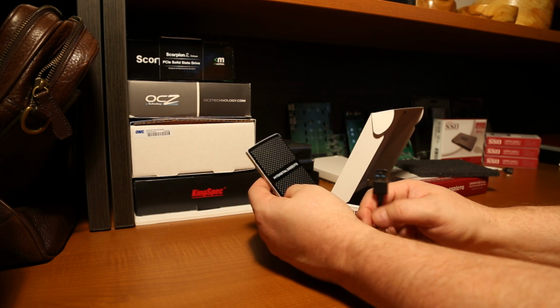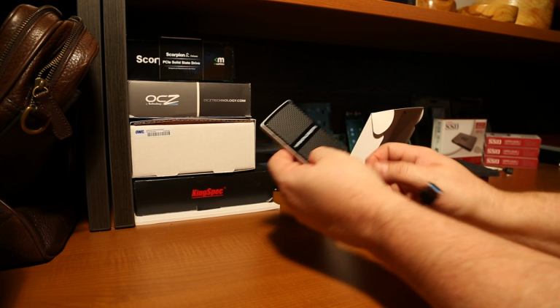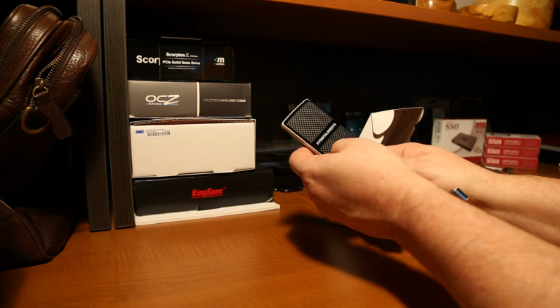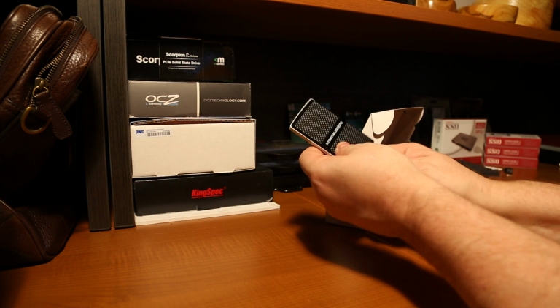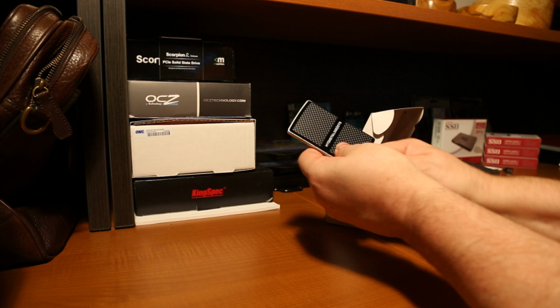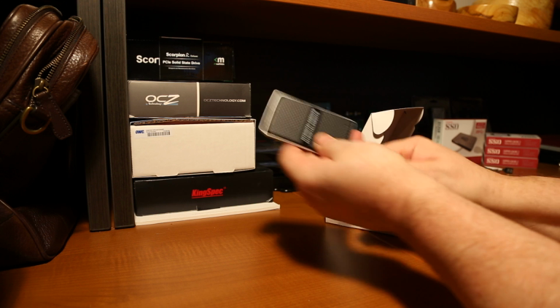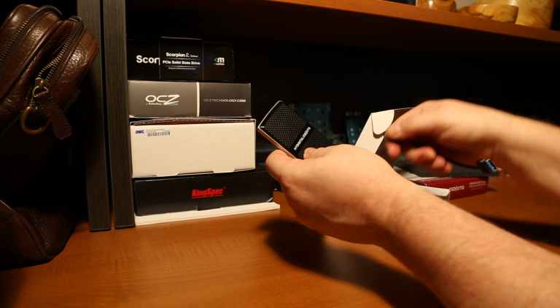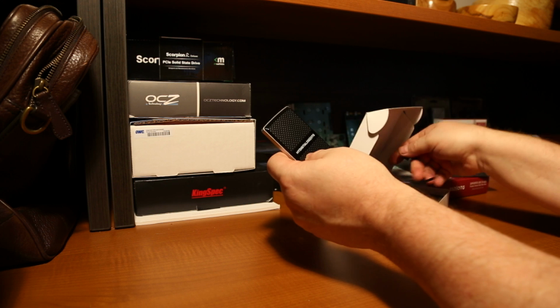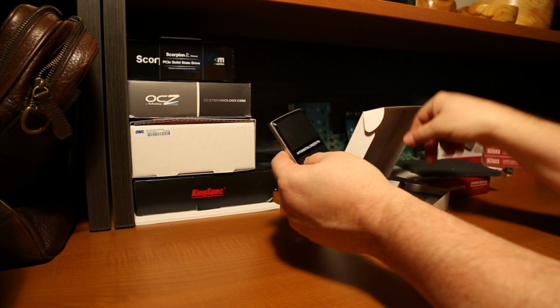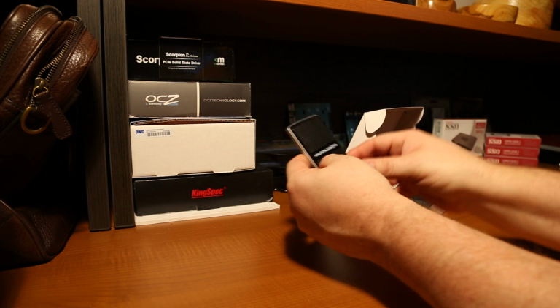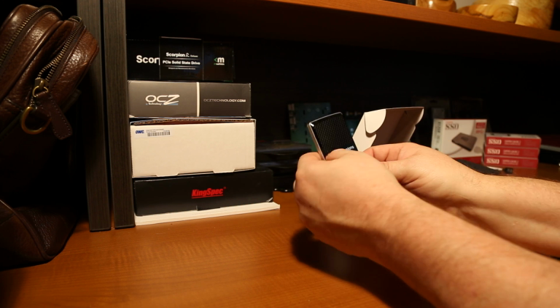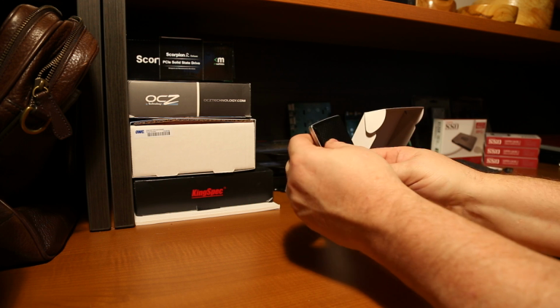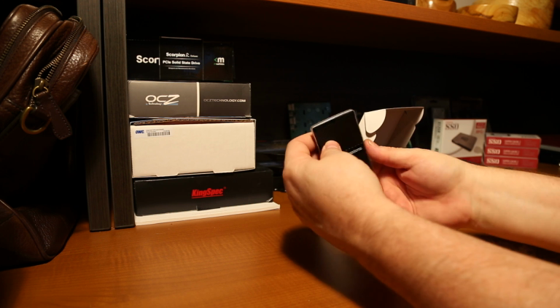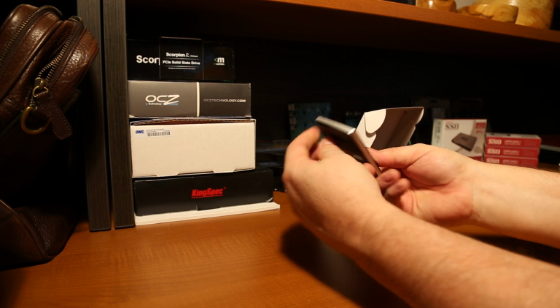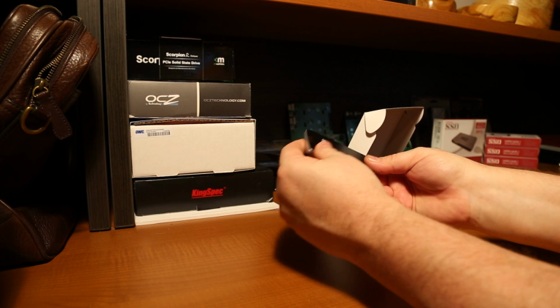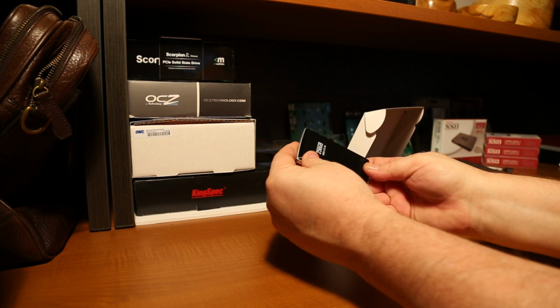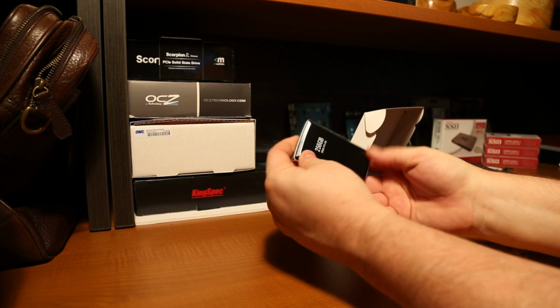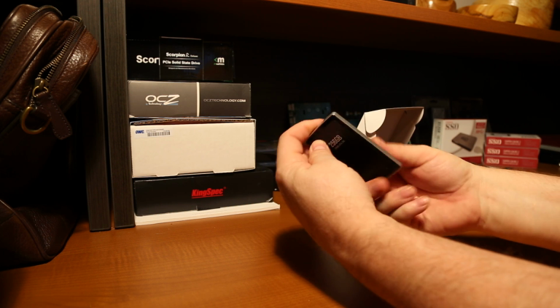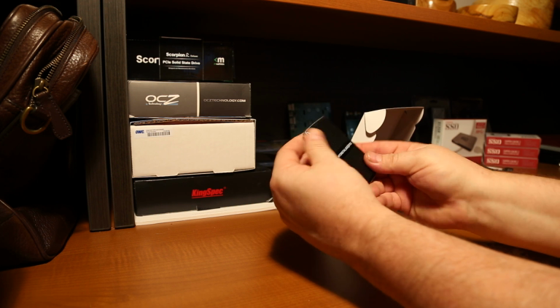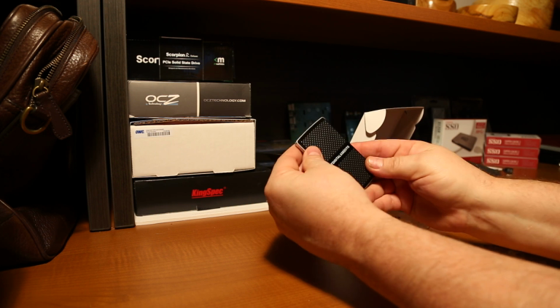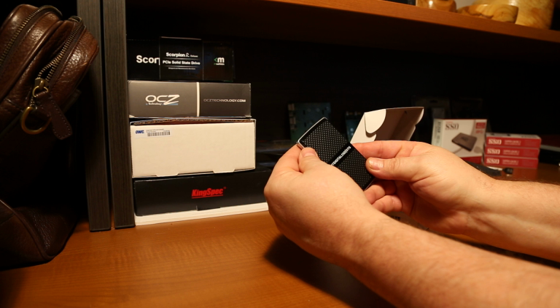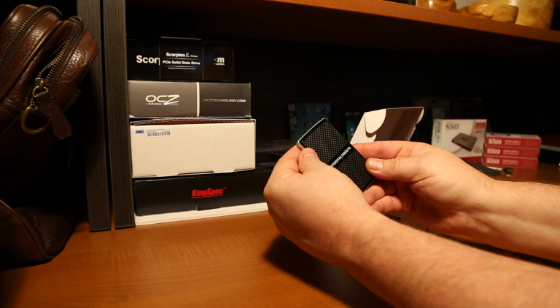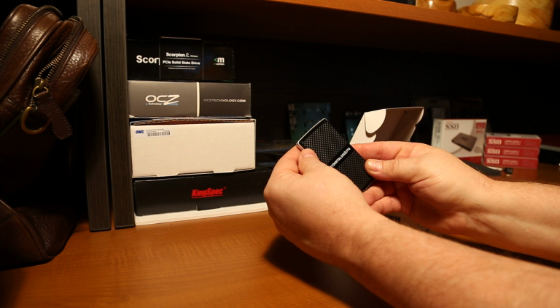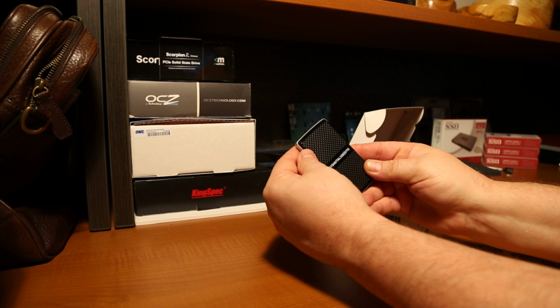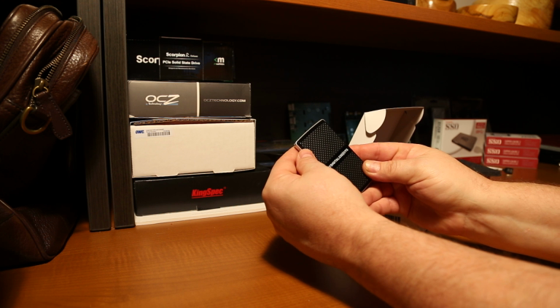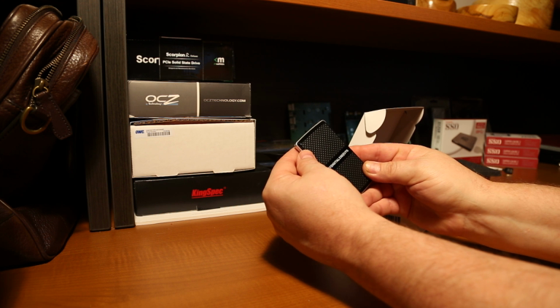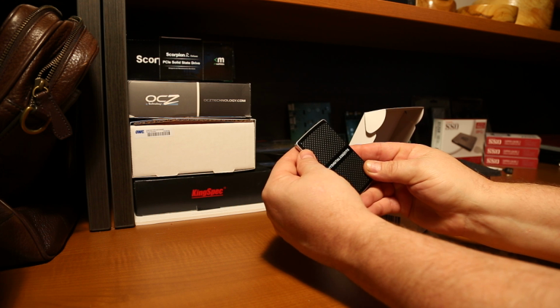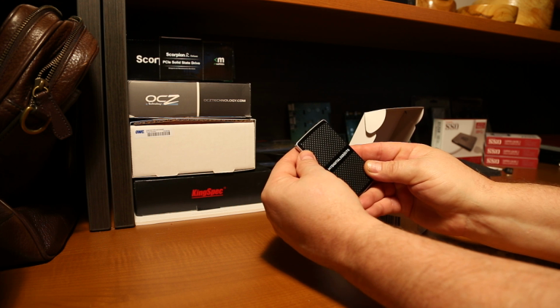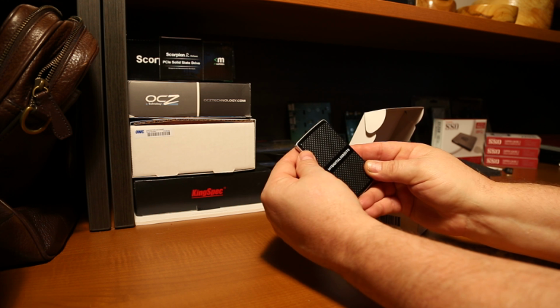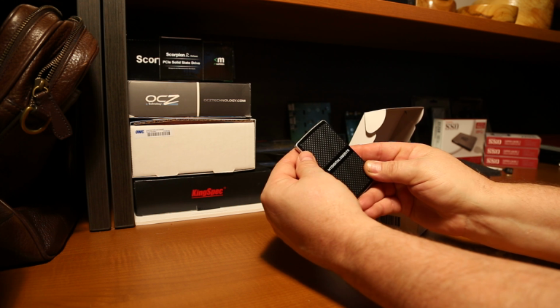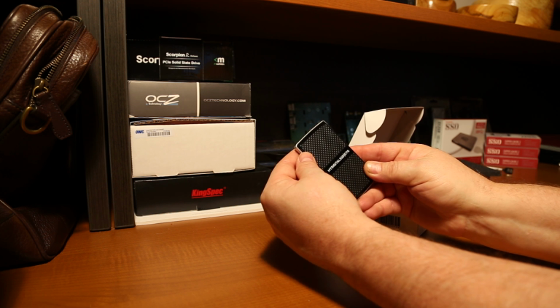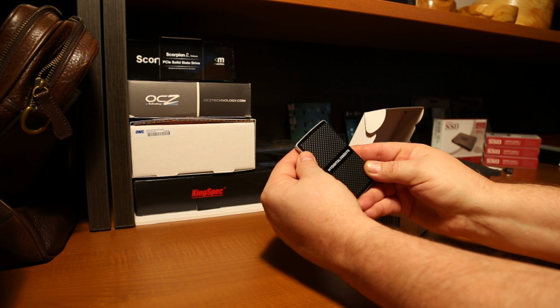It is compatible with any version — USB 2.0, USB 3.0, and of course UASP as well. This is probably one of the smallest external solid-state drives that we've ever had in our hands, and it's a great little device — the My Digital SSD OTG.